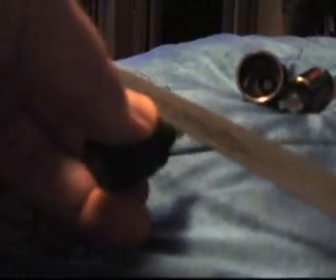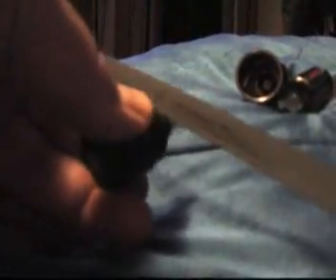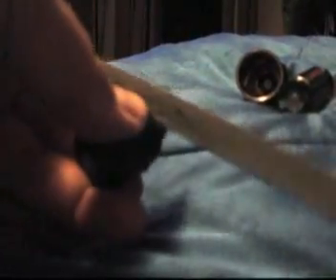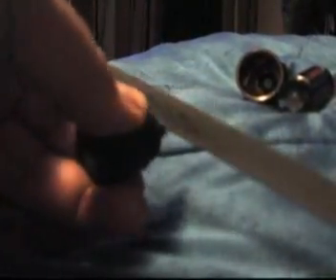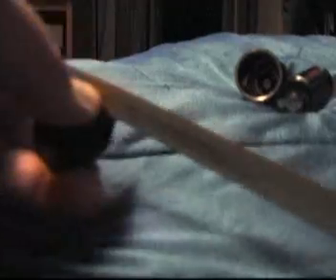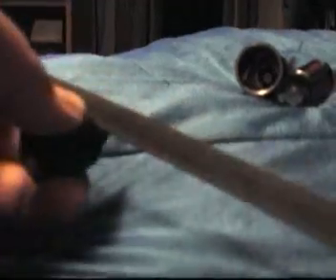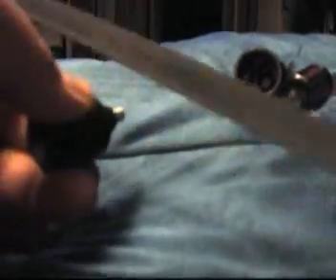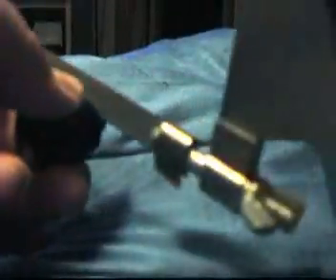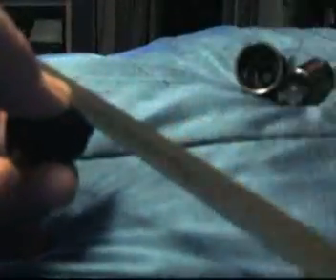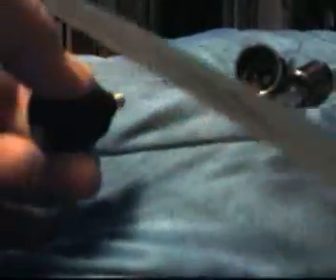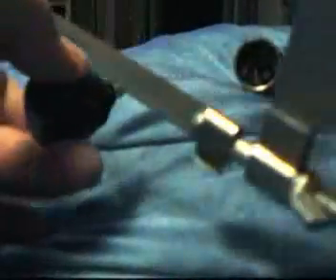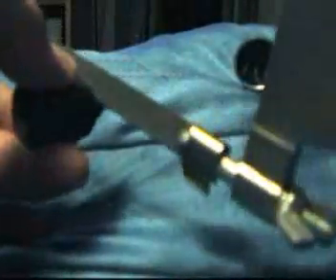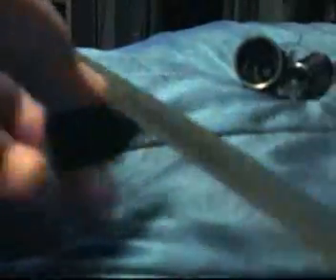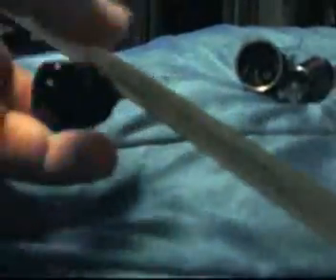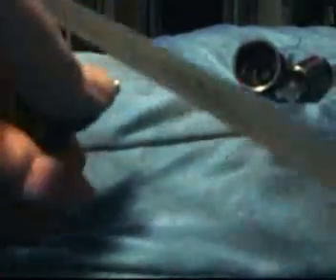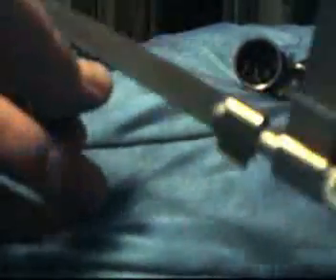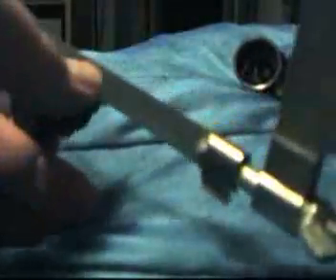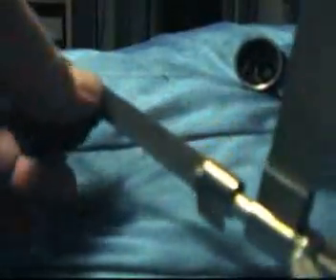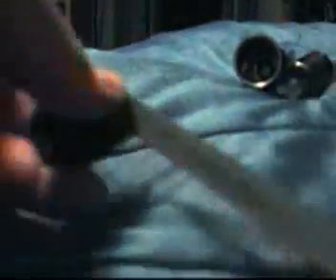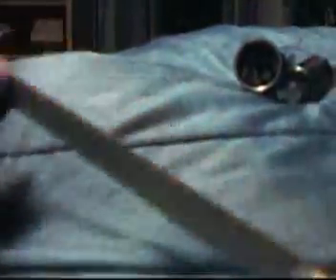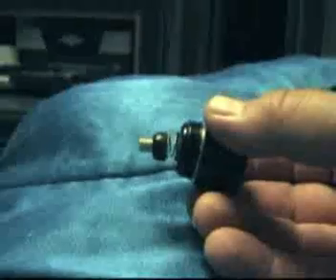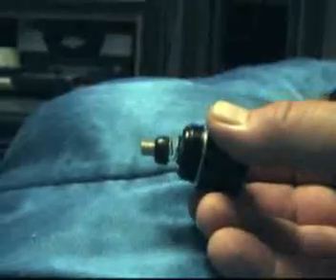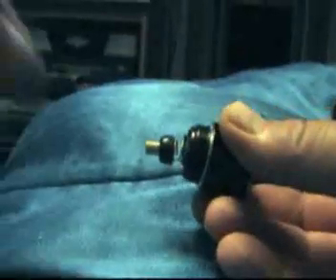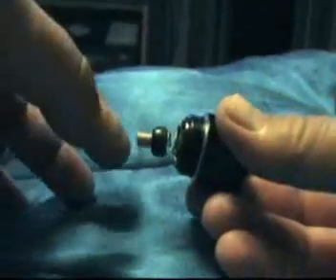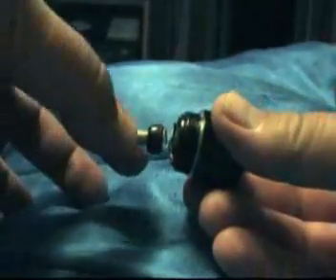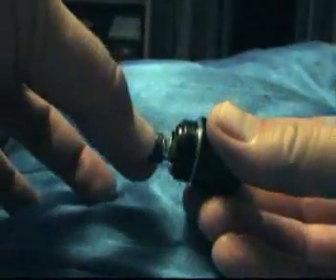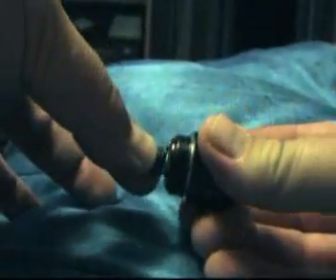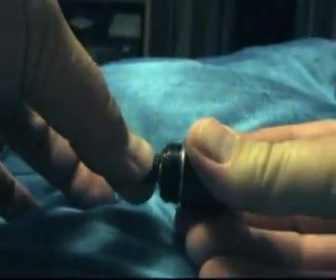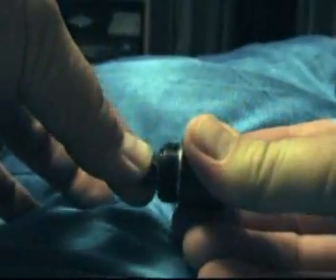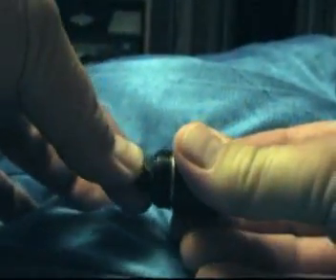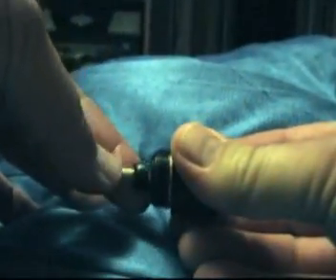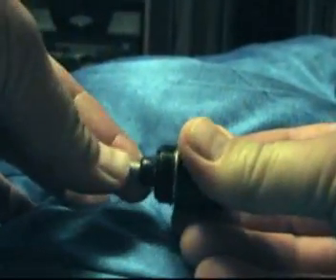First, we'll have to modify the tail section, as you can see here. By running a hacksaw around the edge of it, we're able to remove it, as you can see here.